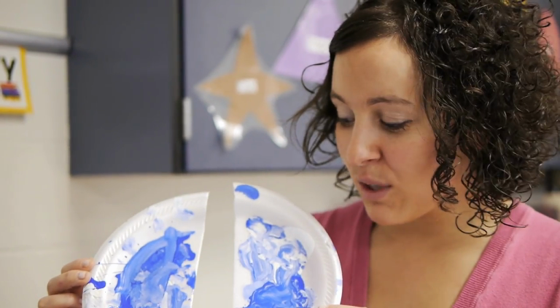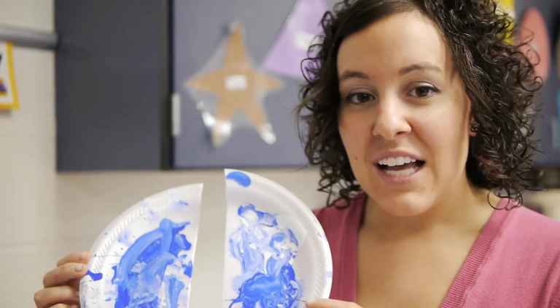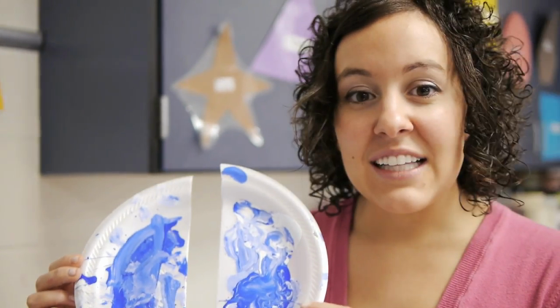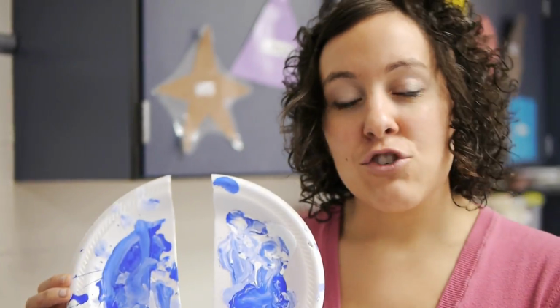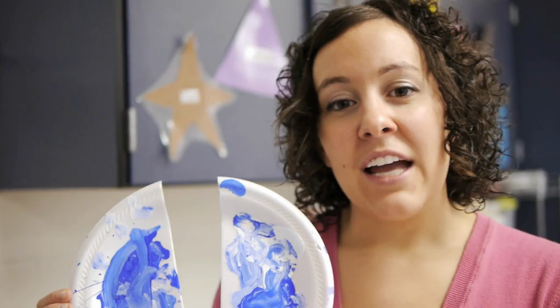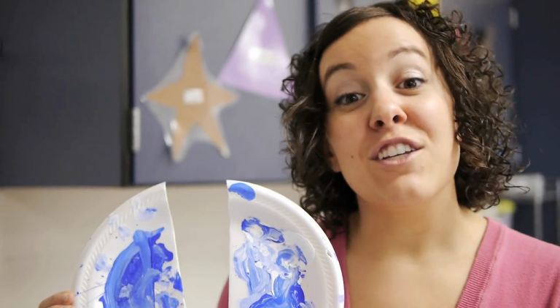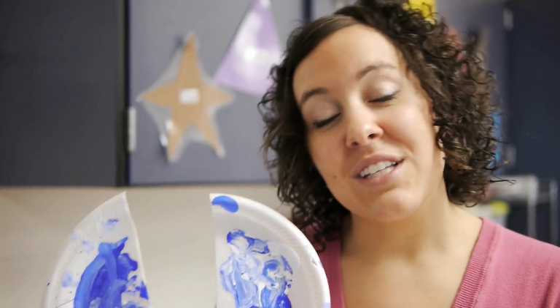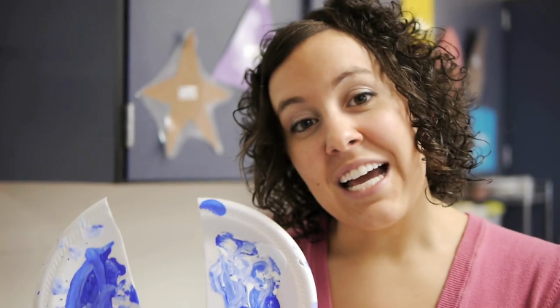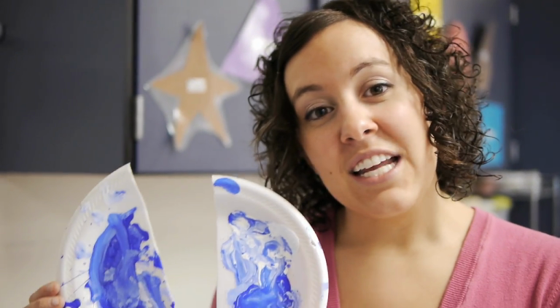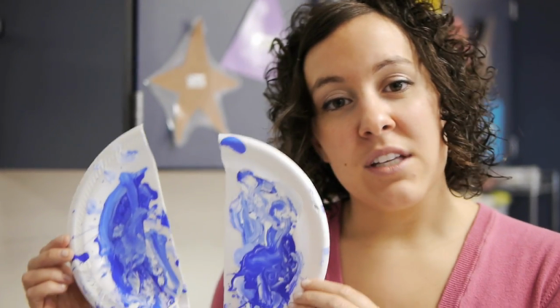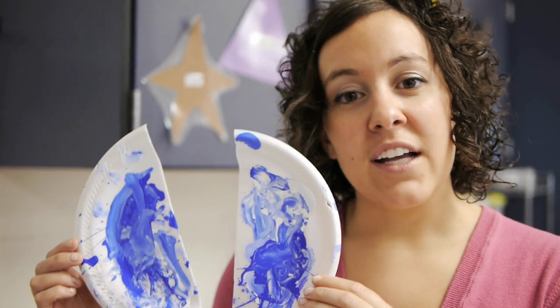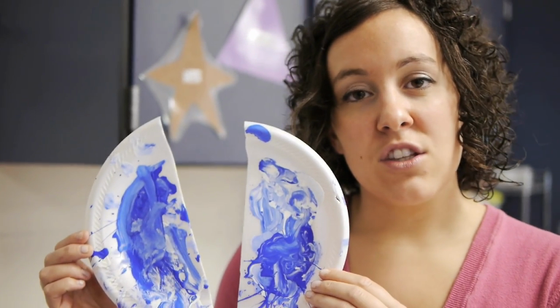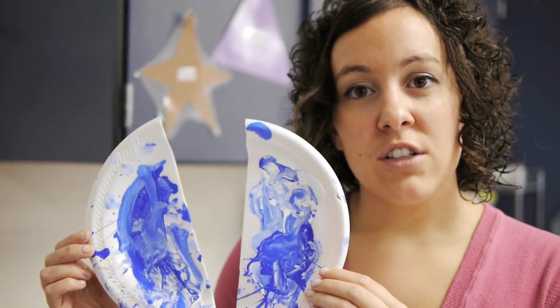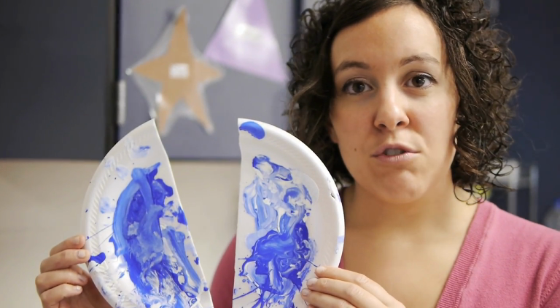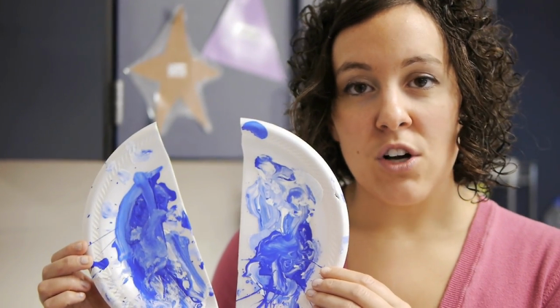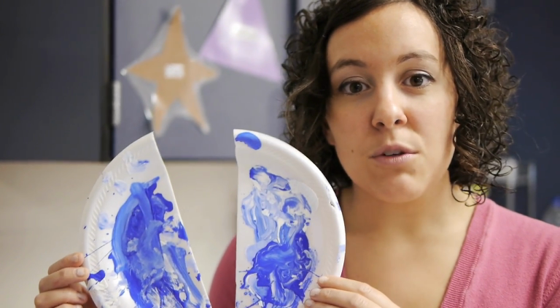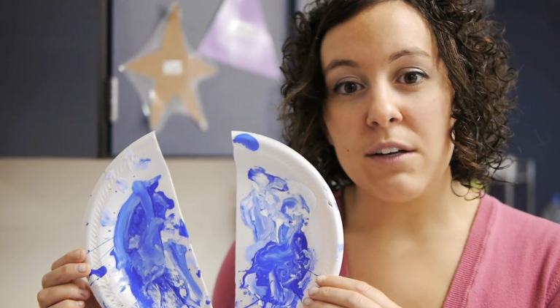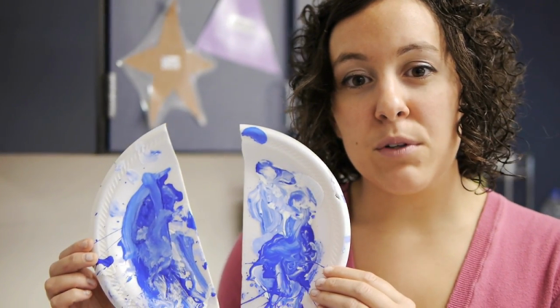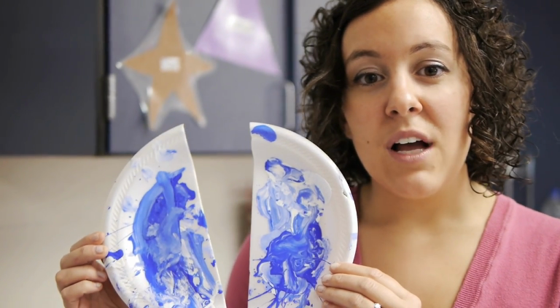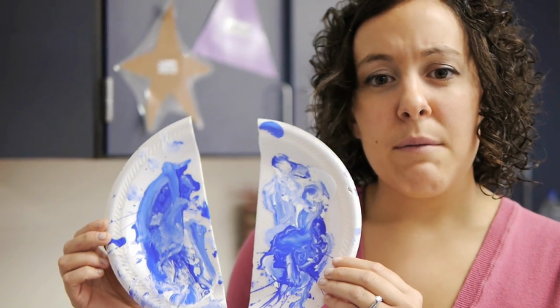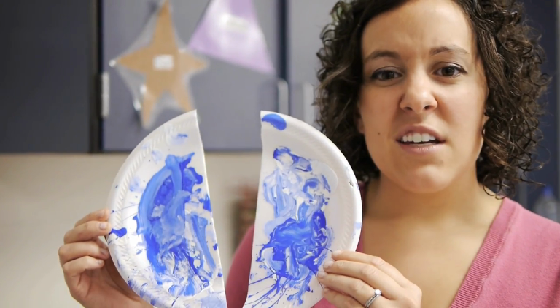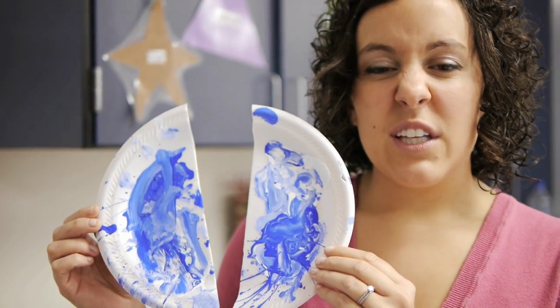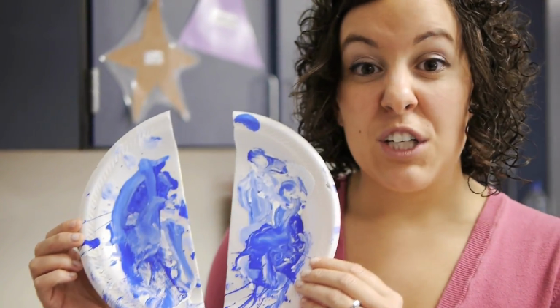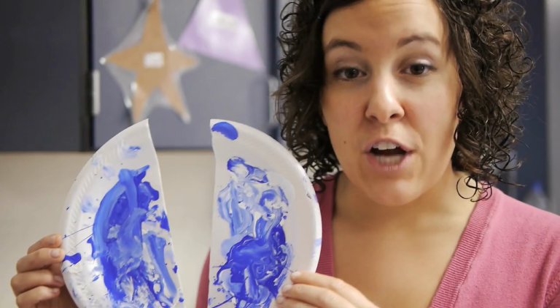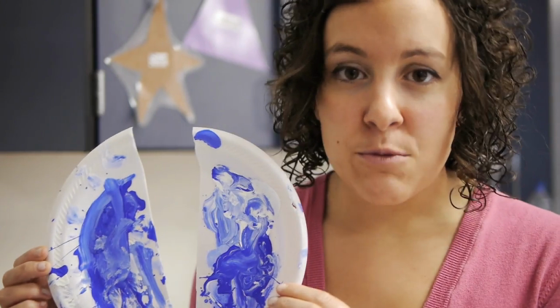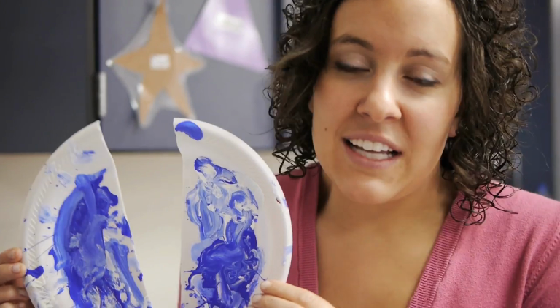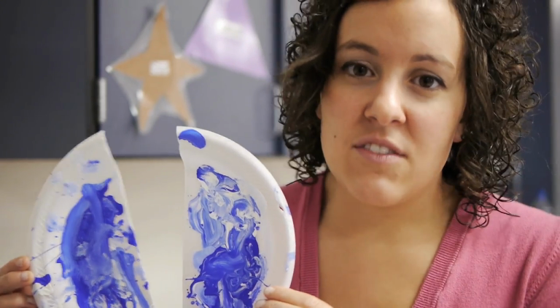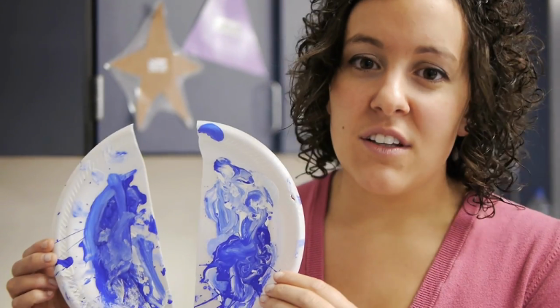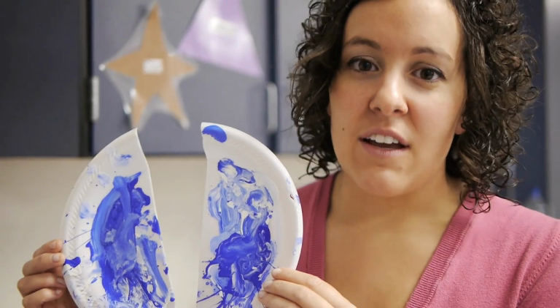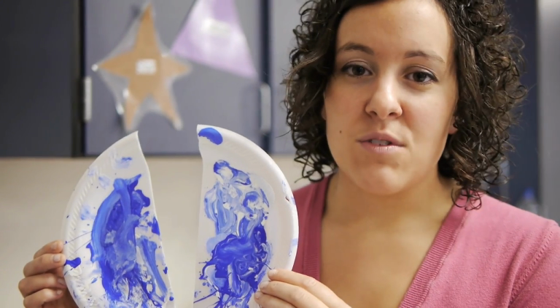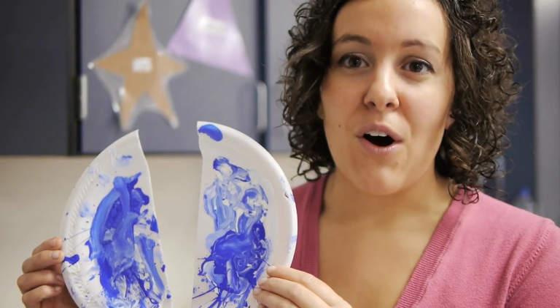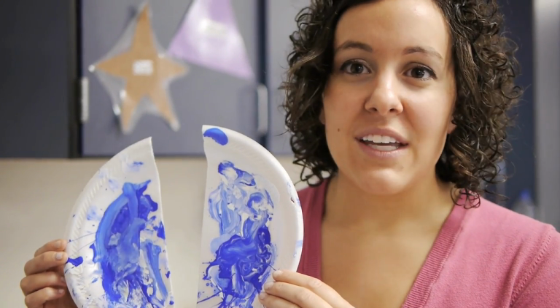I let it dry and then use it the next day with the next third grade group that's also painting with blue, and by the end of the week they're pretty trashed, but I at least feel good that I've used them all week.